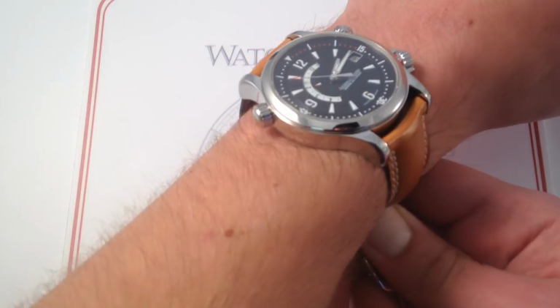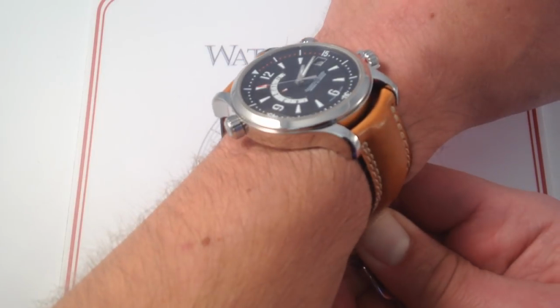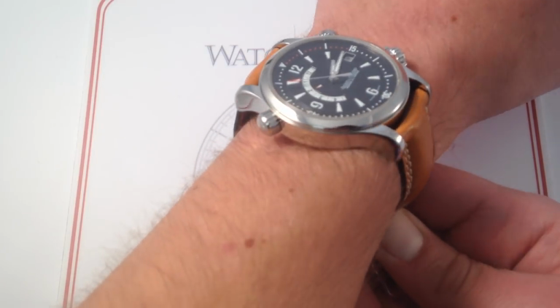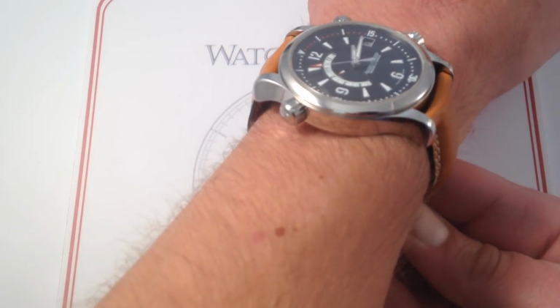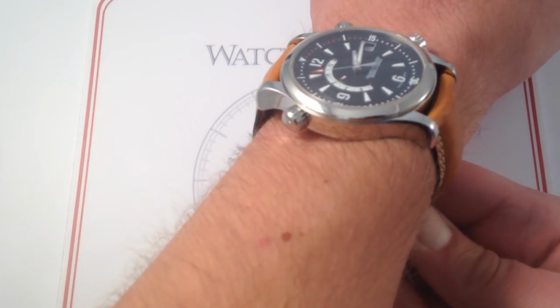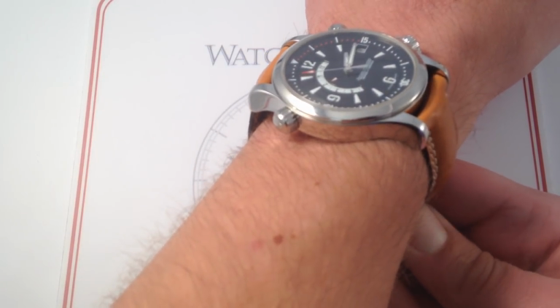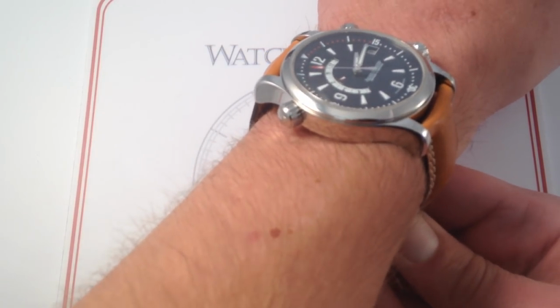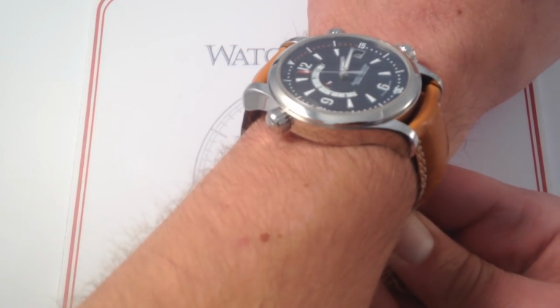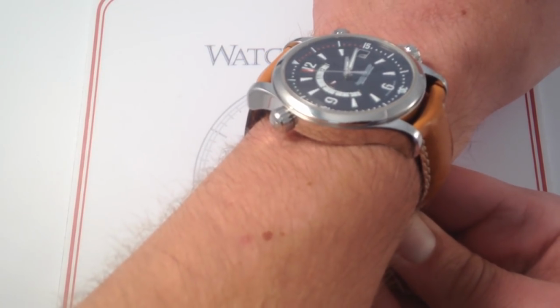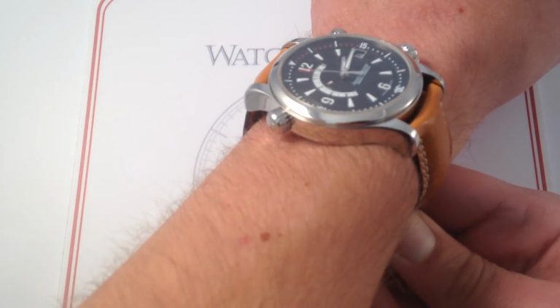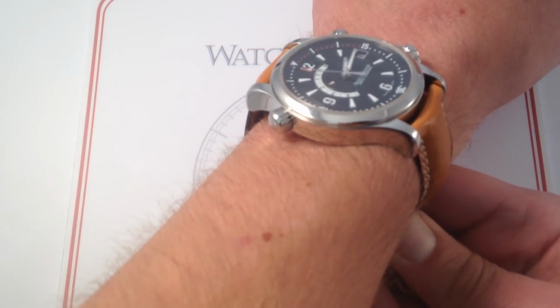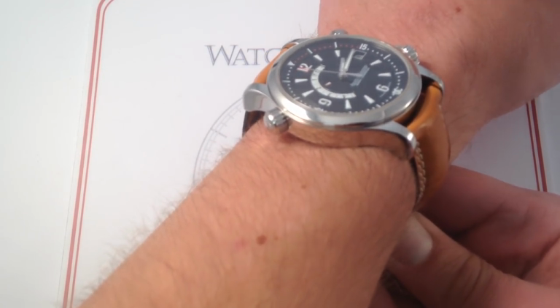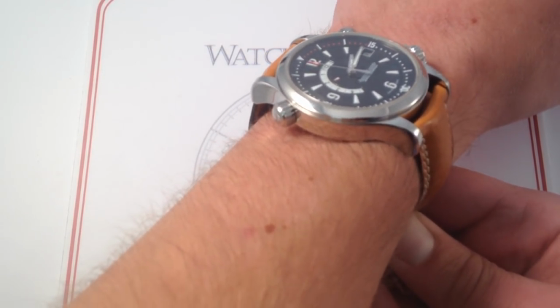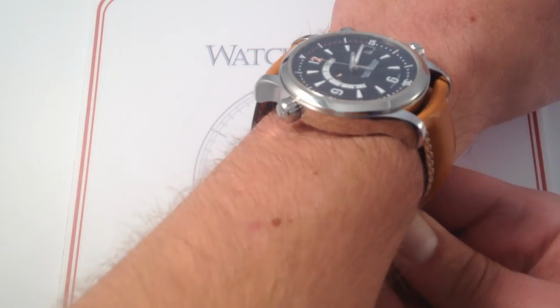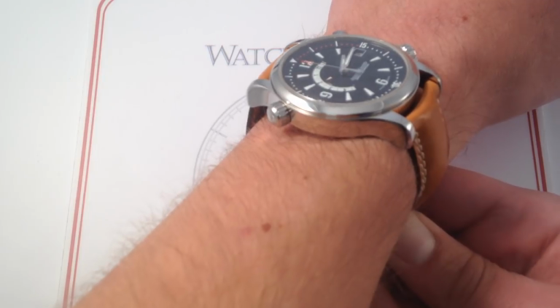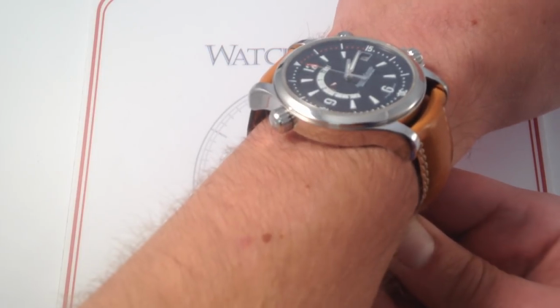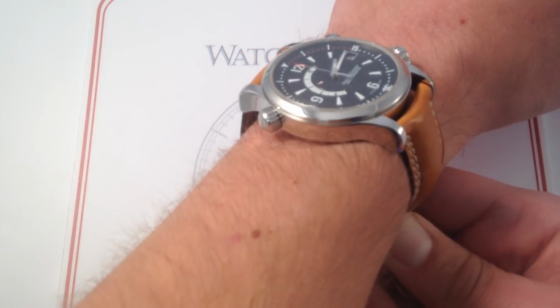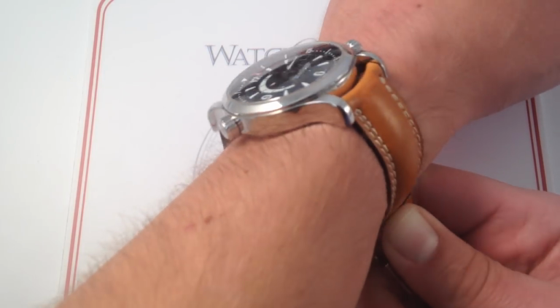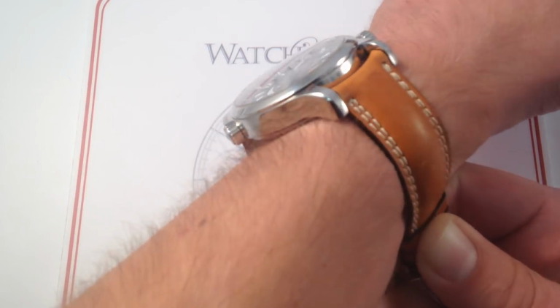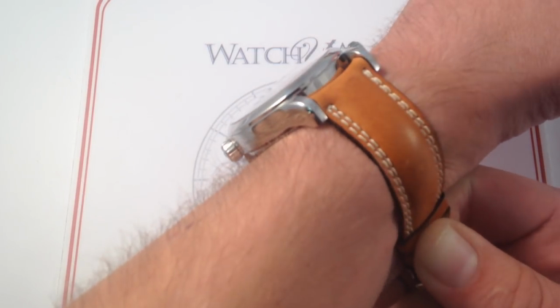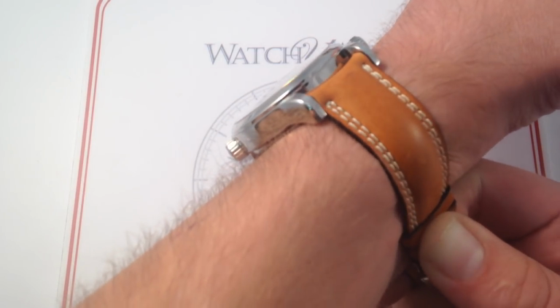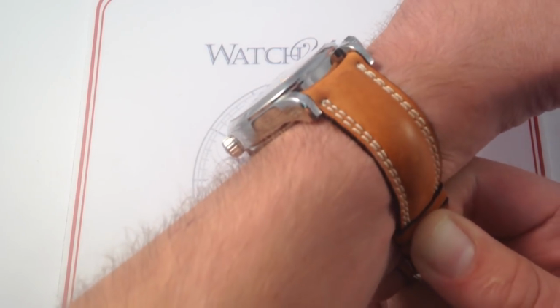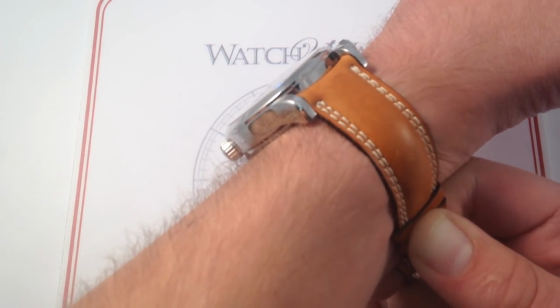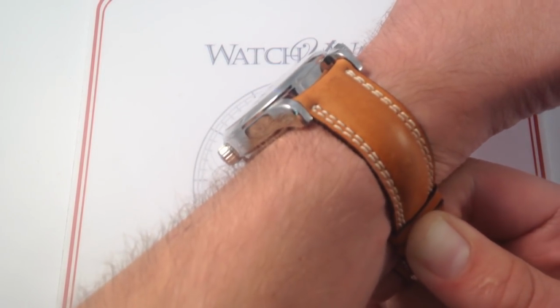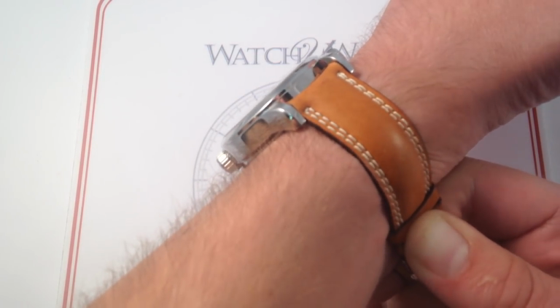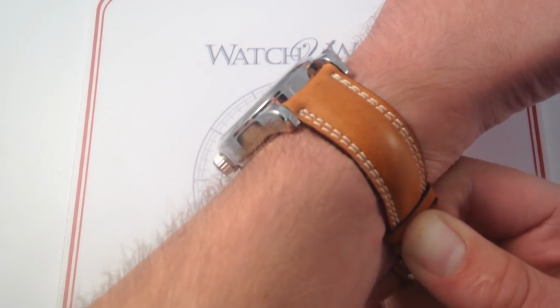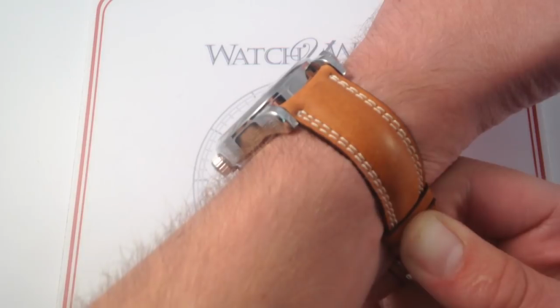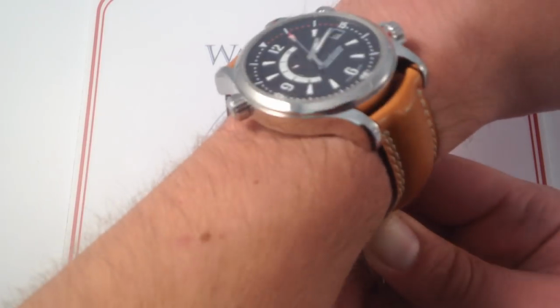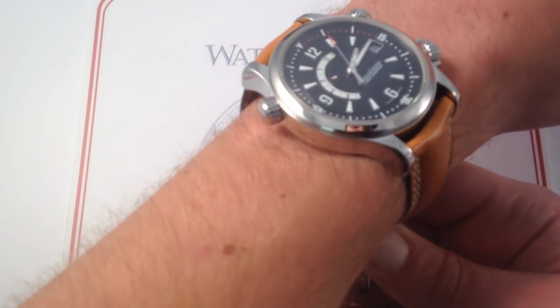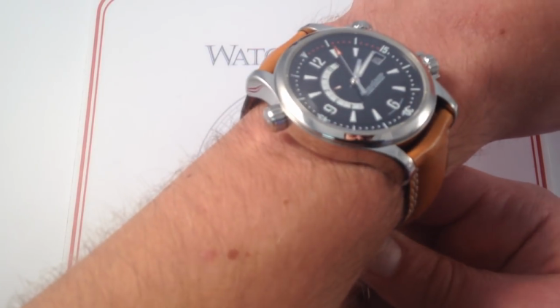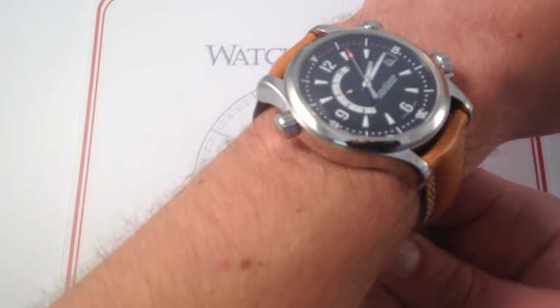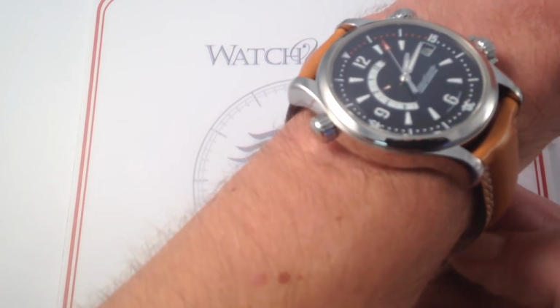And you can see on my wrist — six and a third inches, sixteen centimeters in circumference. The watch is handsome. It's got great stance. It's not too thick, but it has just enough sports watch presence that it doesn't appear delicate.